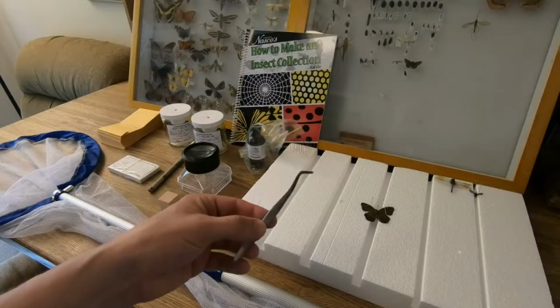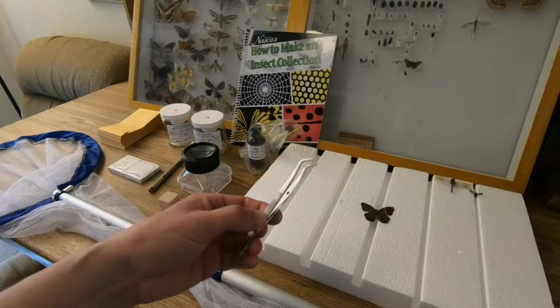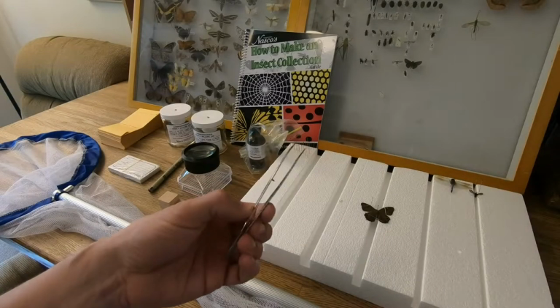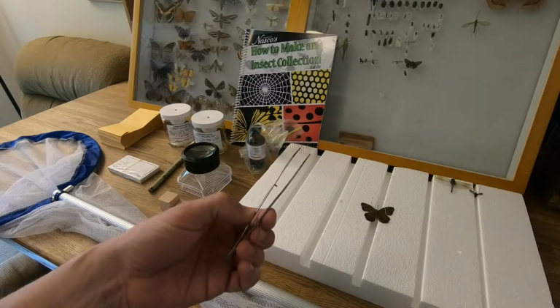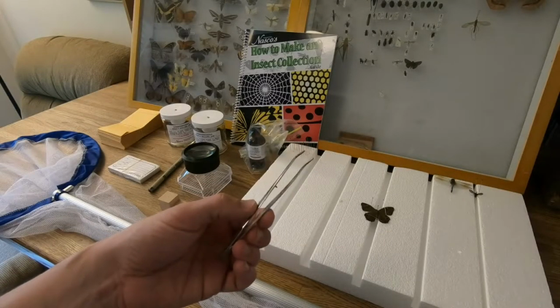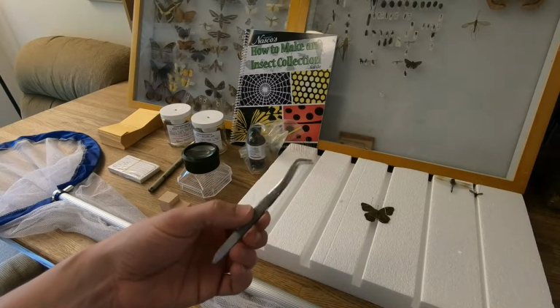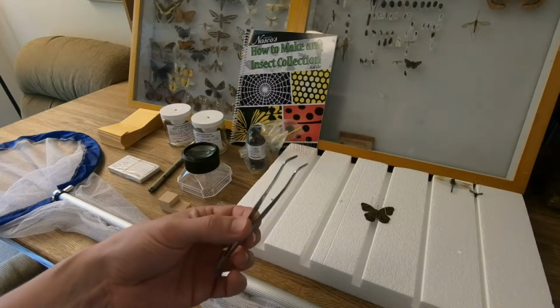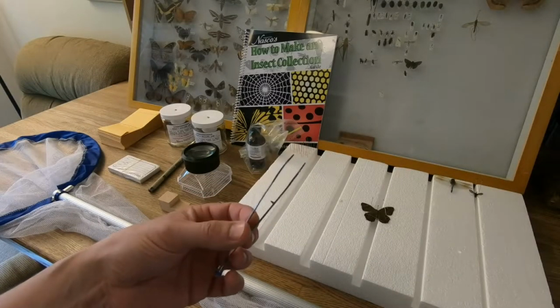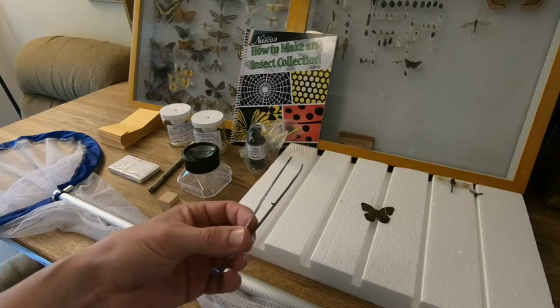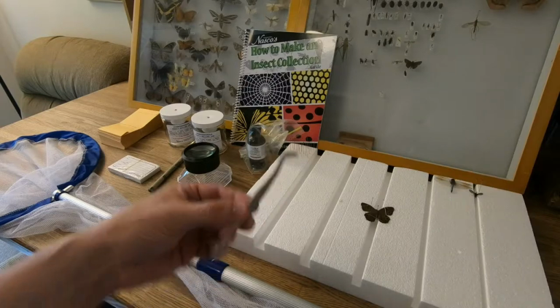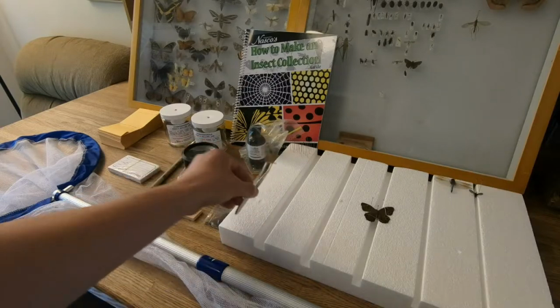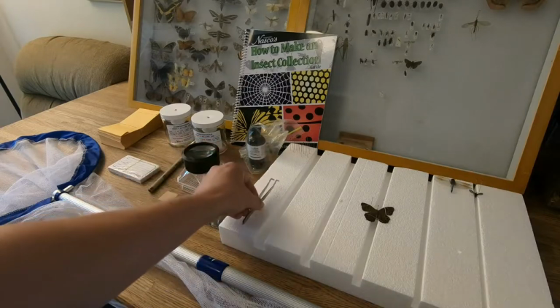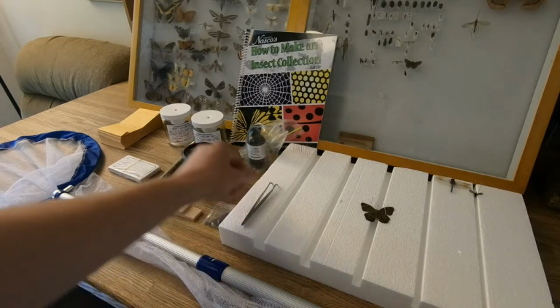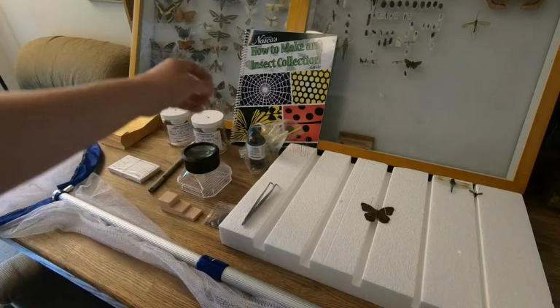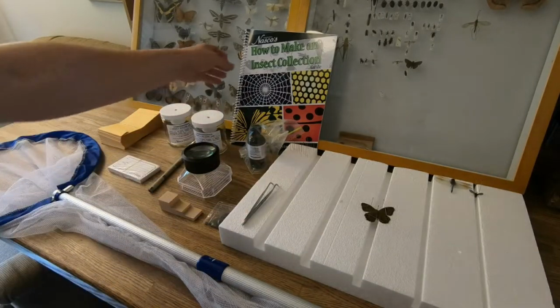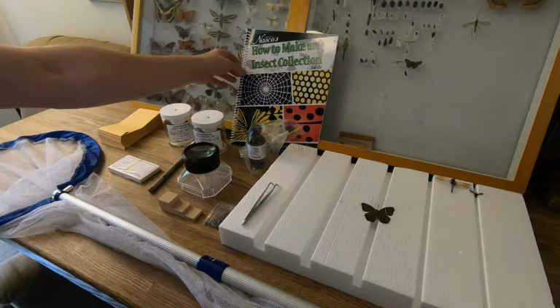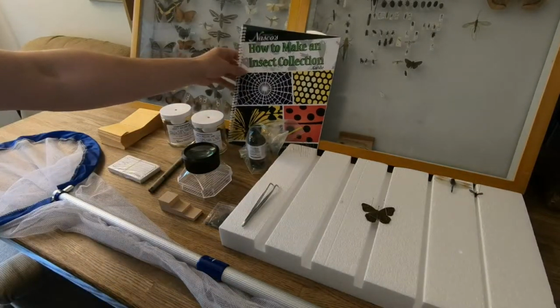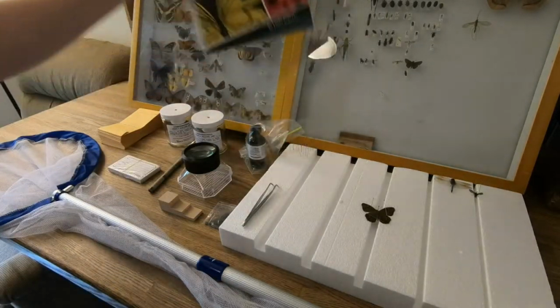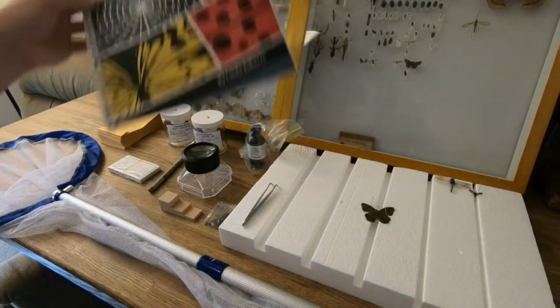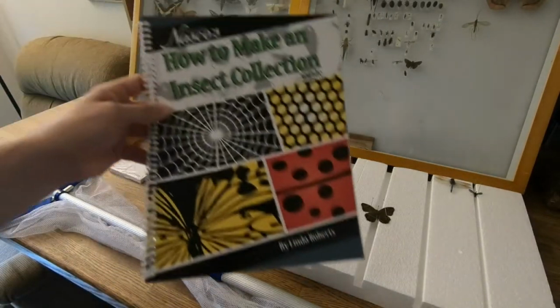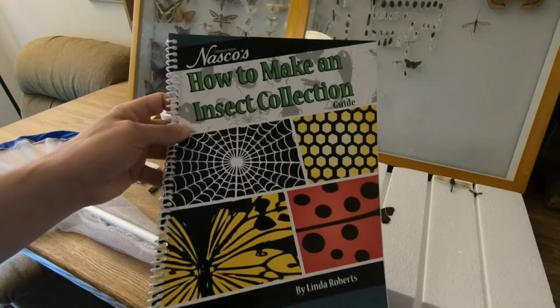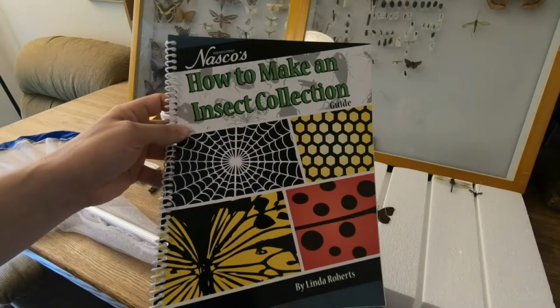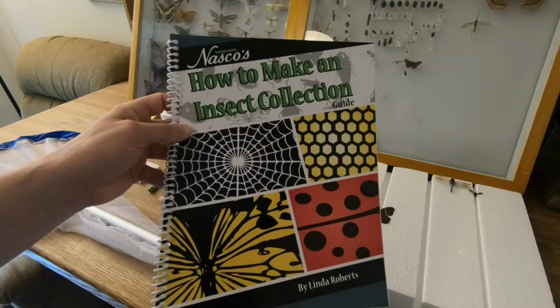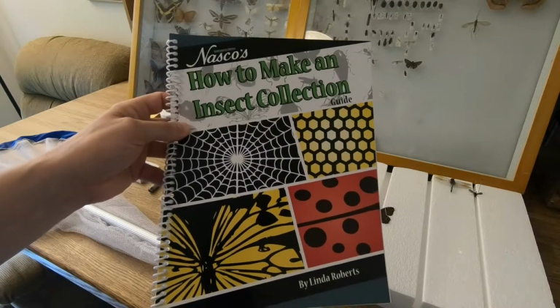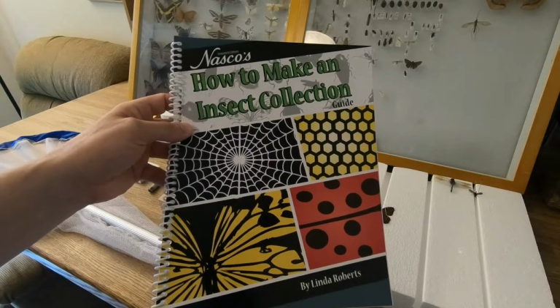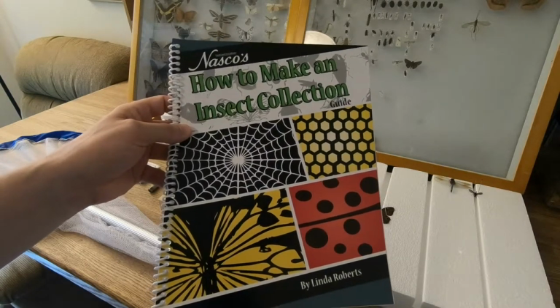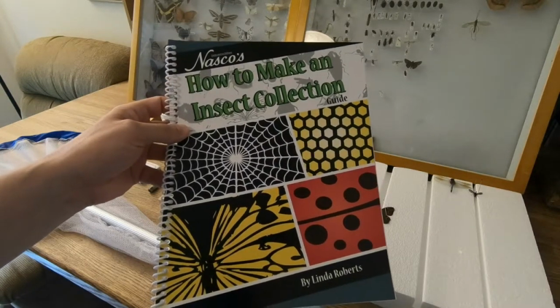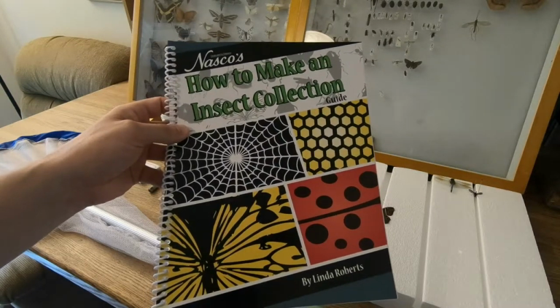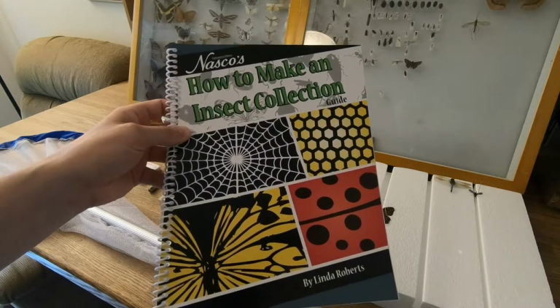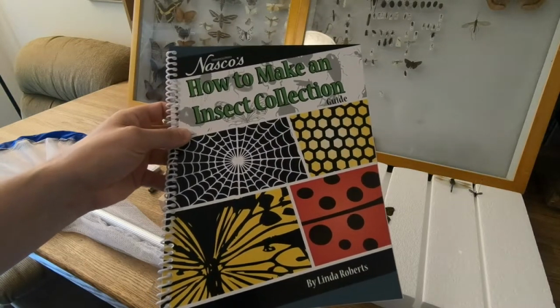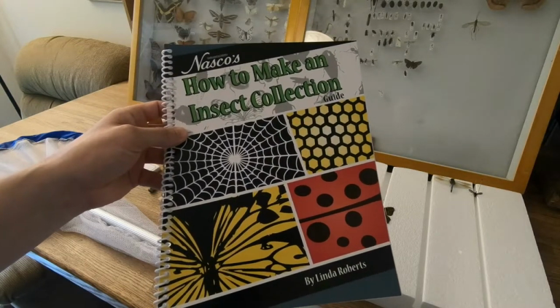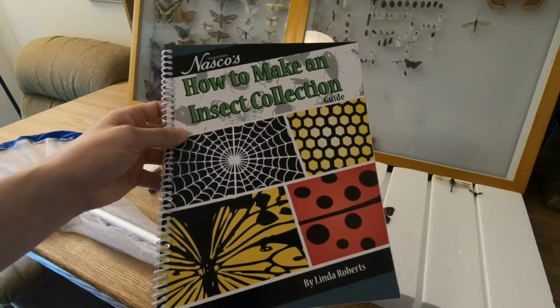With the kit you also get a basic pair of insect forceps. You get a beginner's guide on how to collect insects — tips on pinning, where to find them, etc.